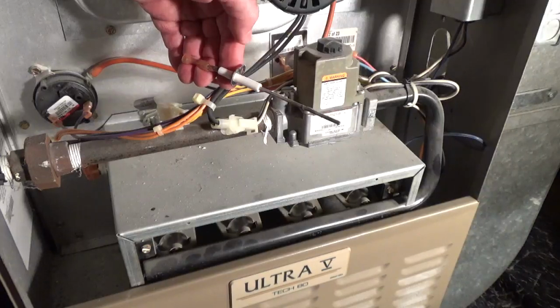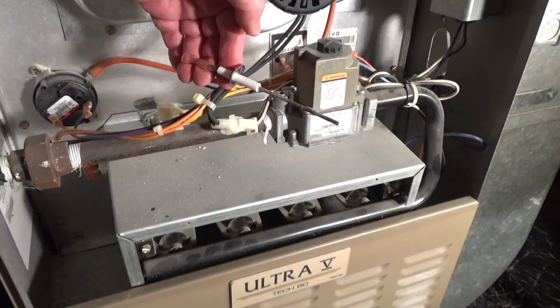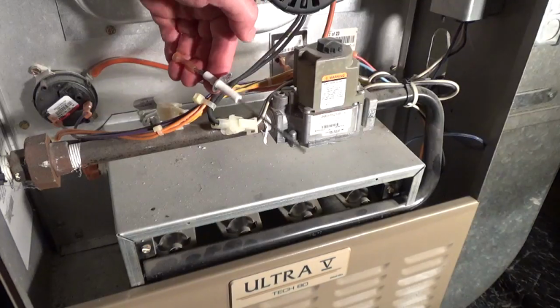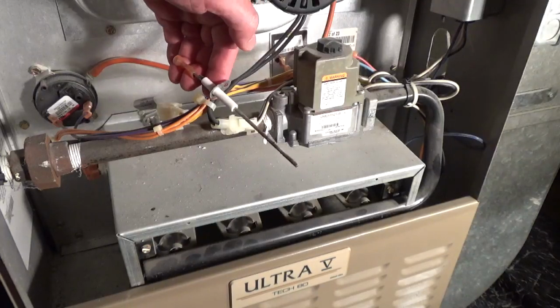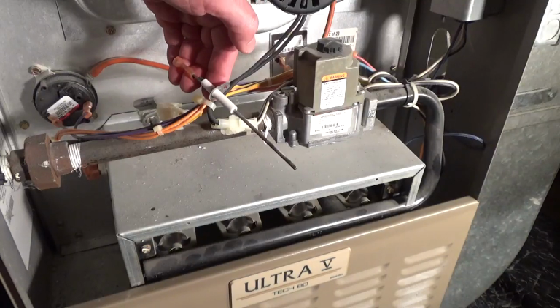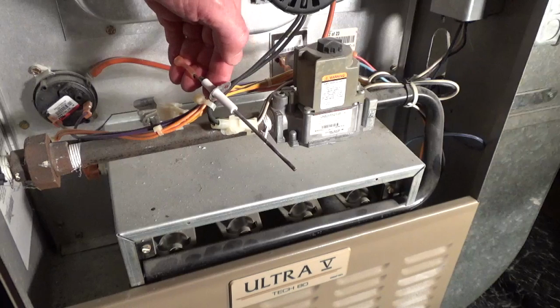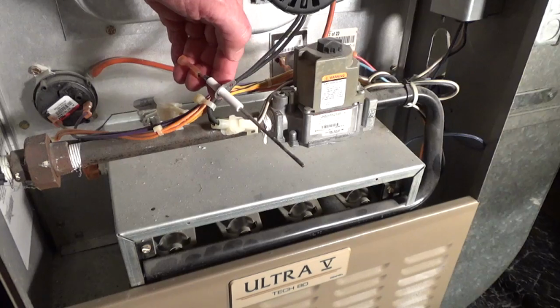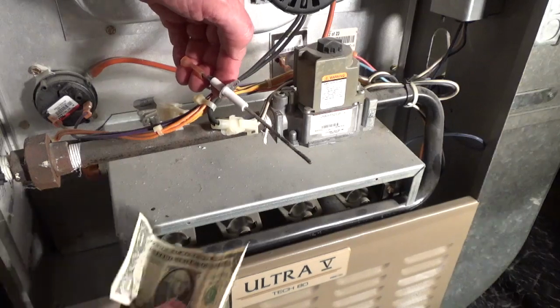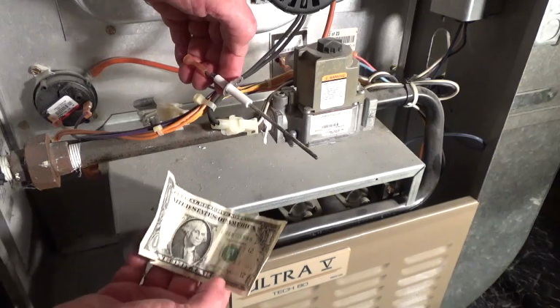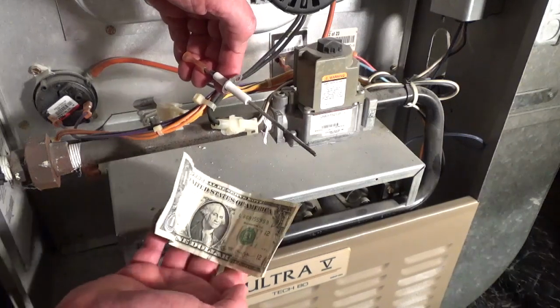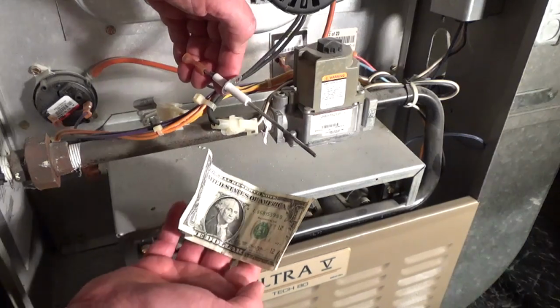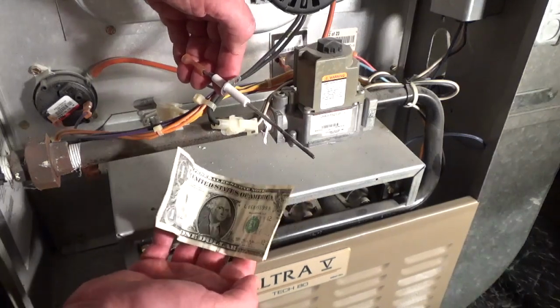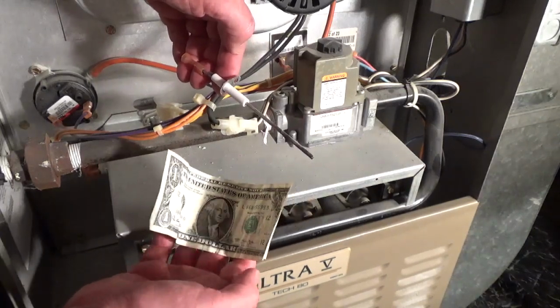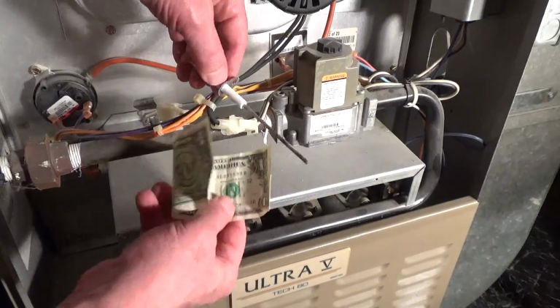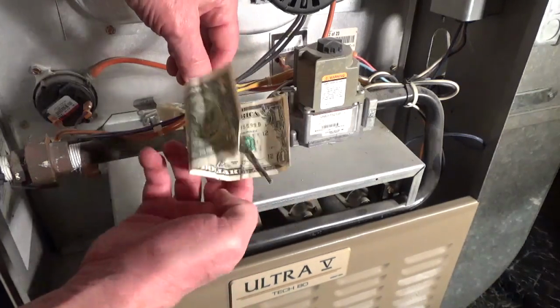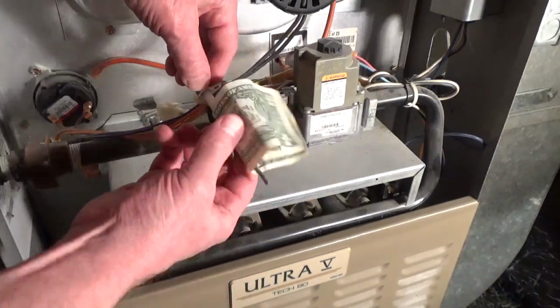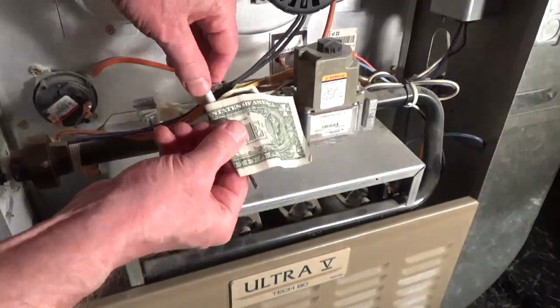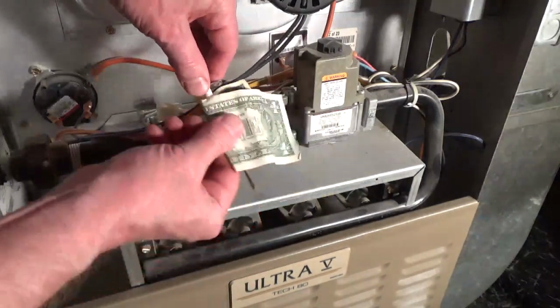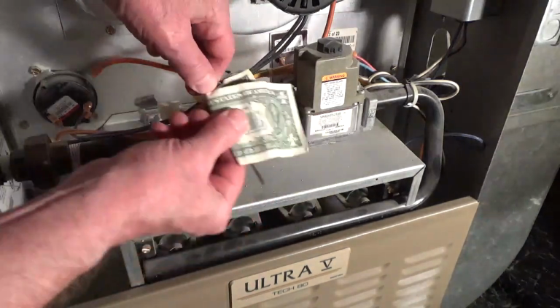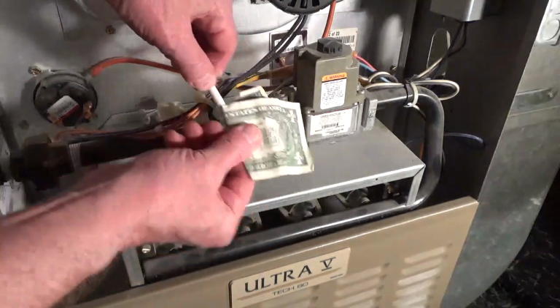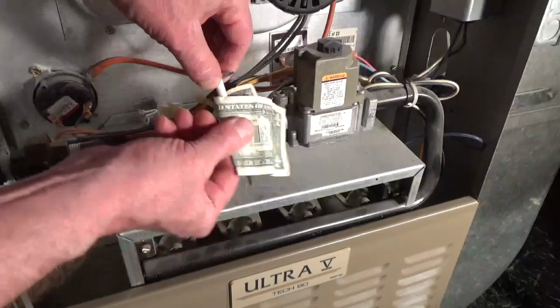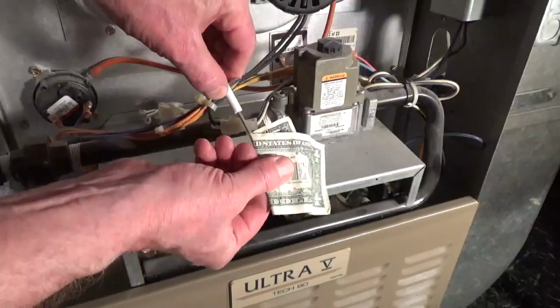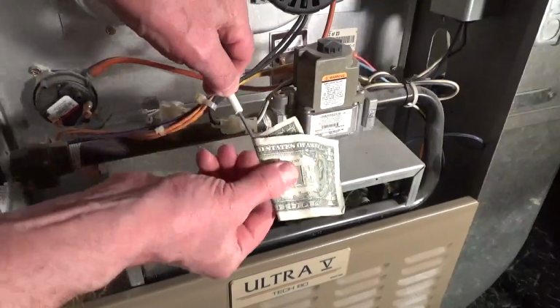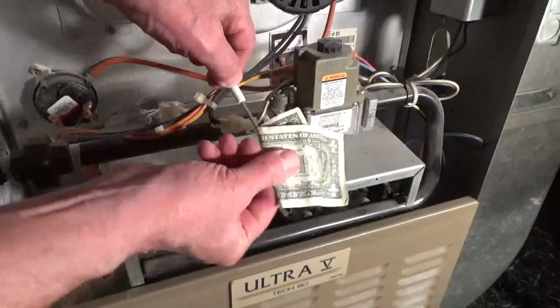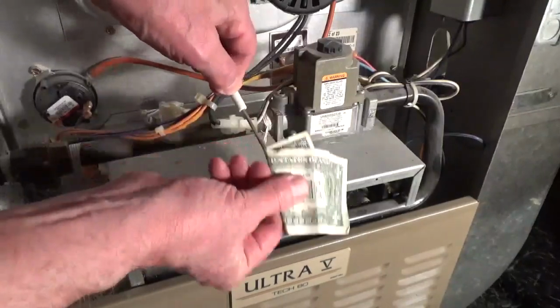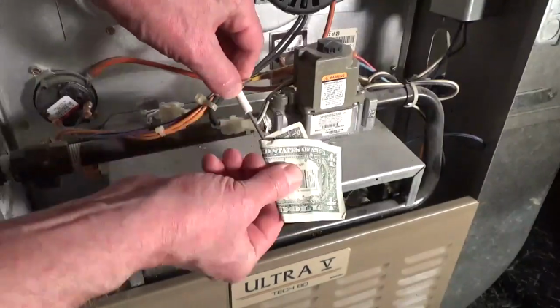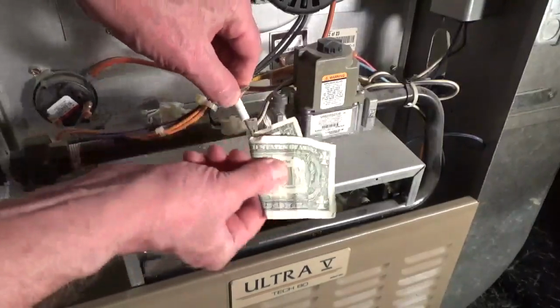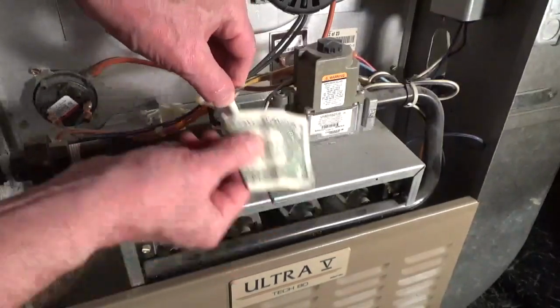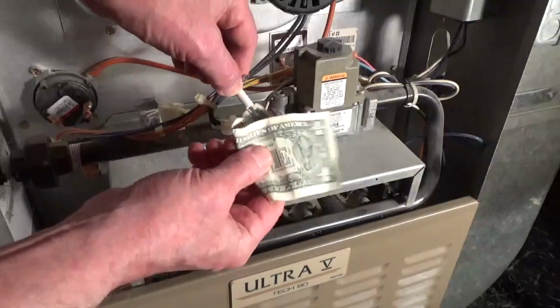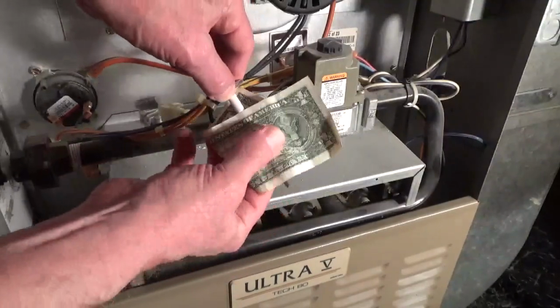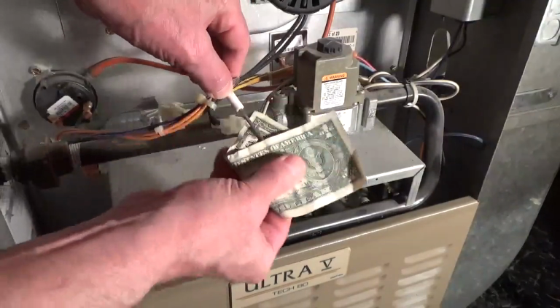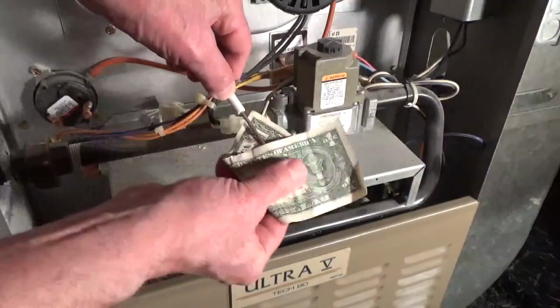You can use a clean bill, very fine emery cloth, or a clean soft bristle brush to remove the buildup on the sensor. Rub it lightly and then replace it.